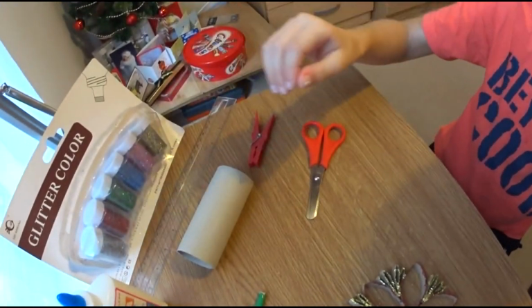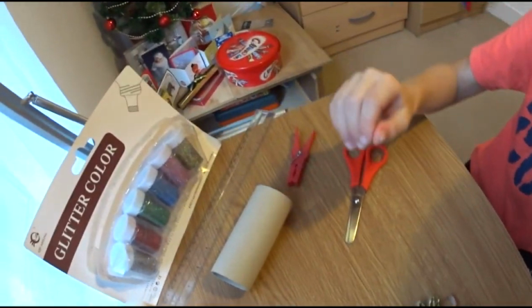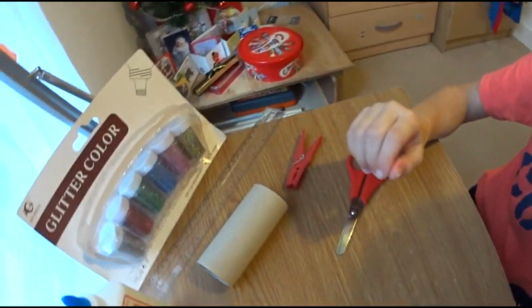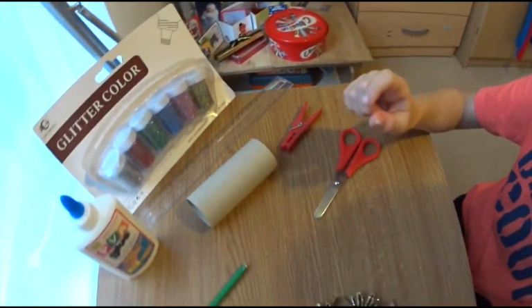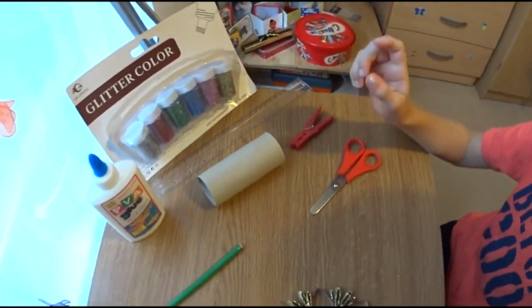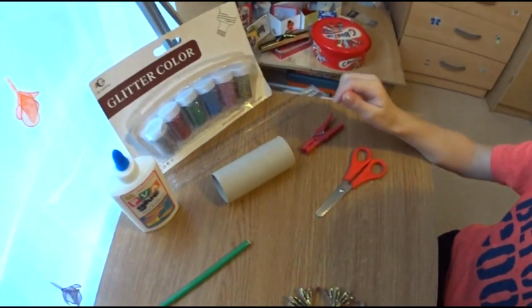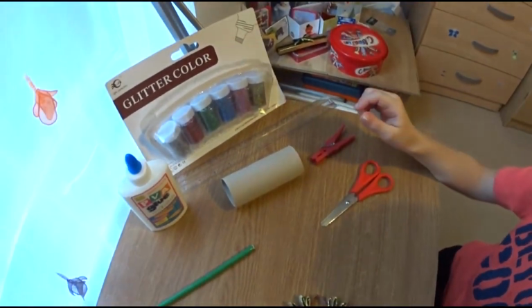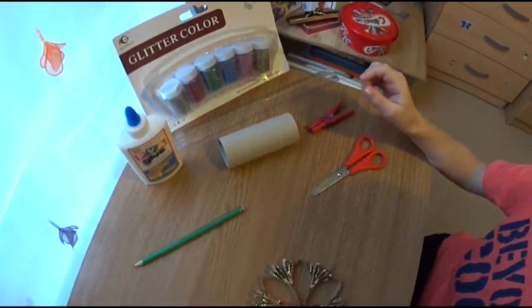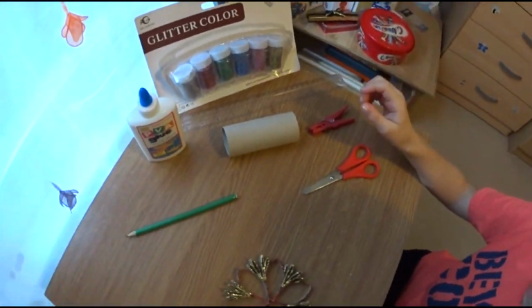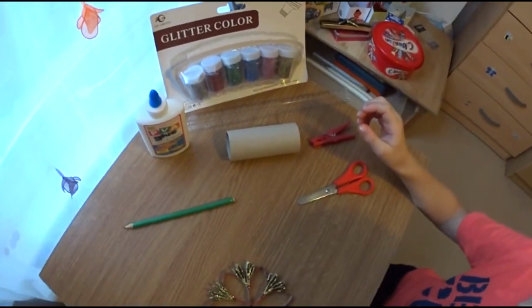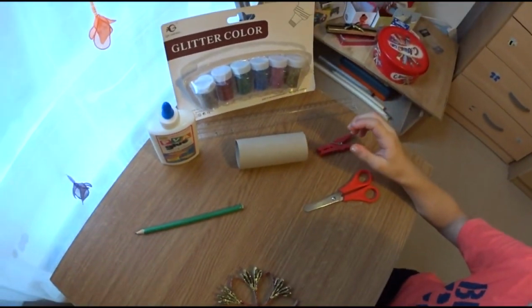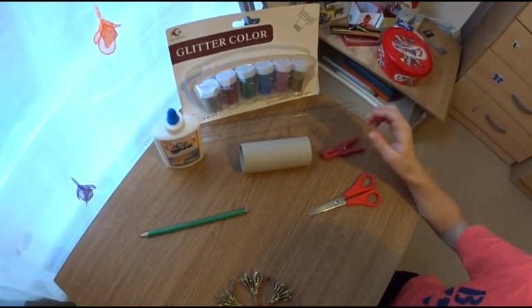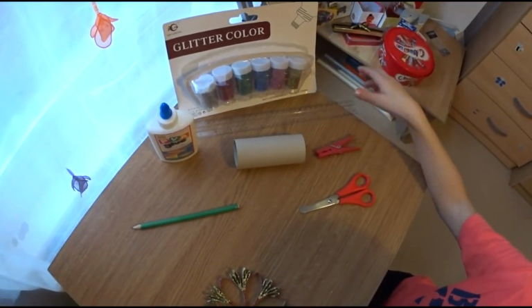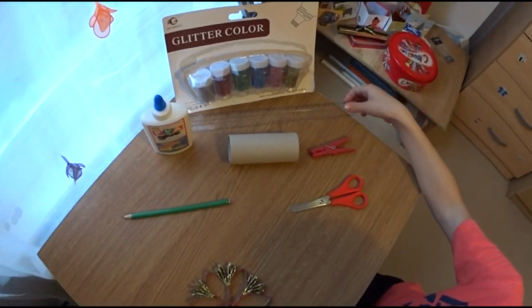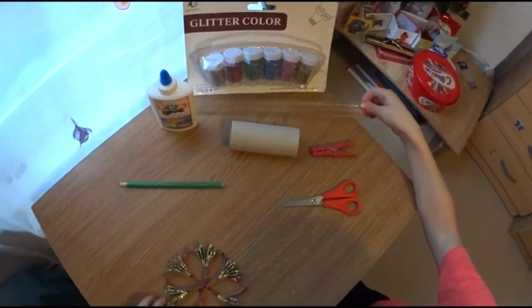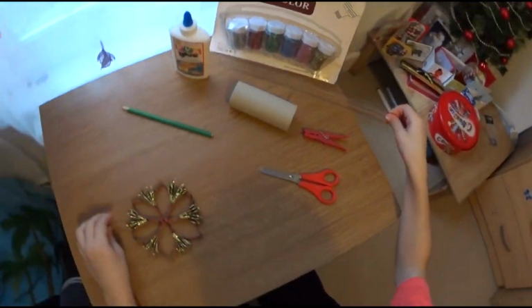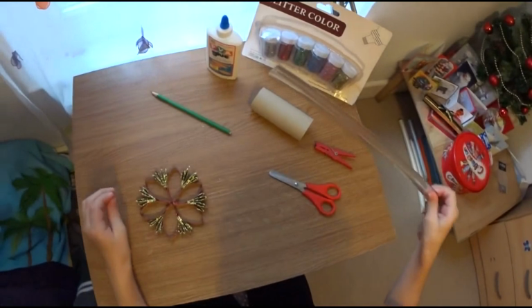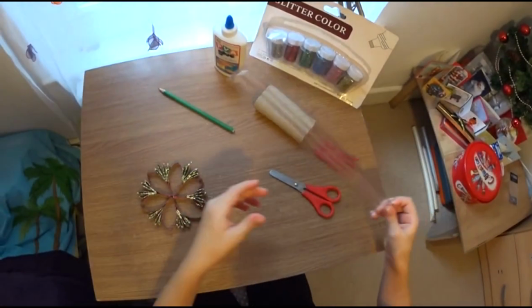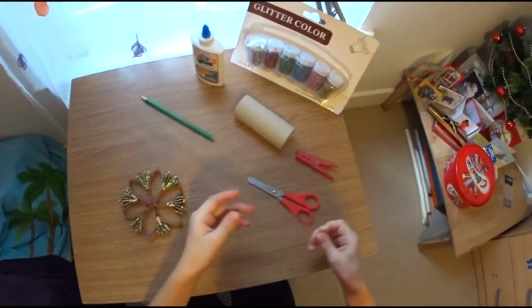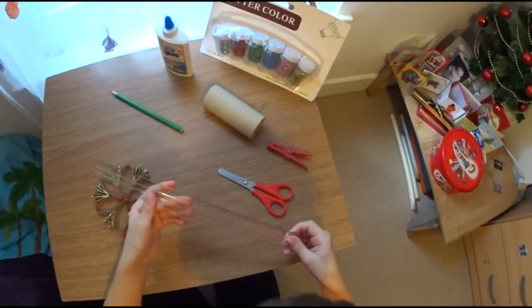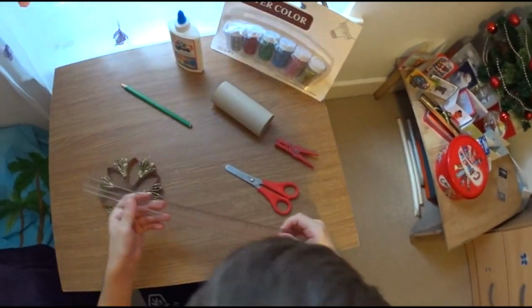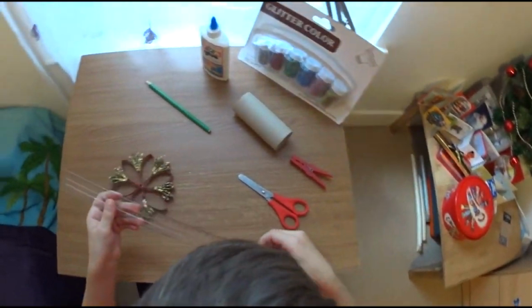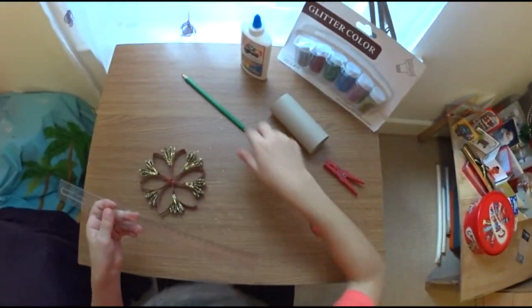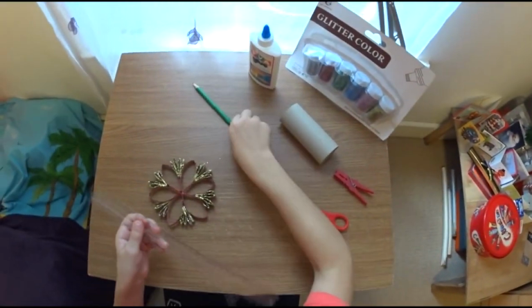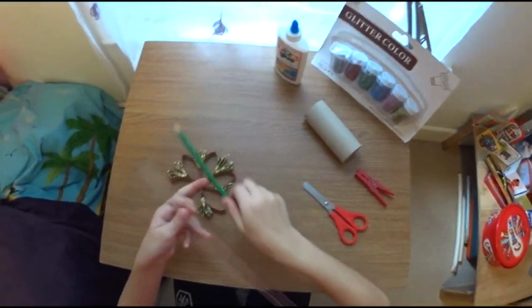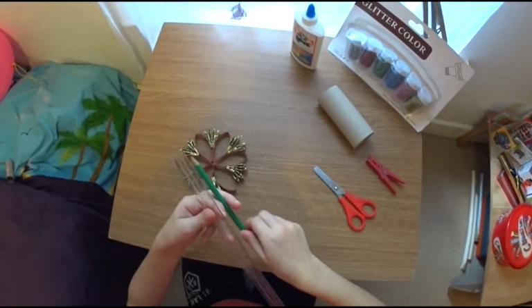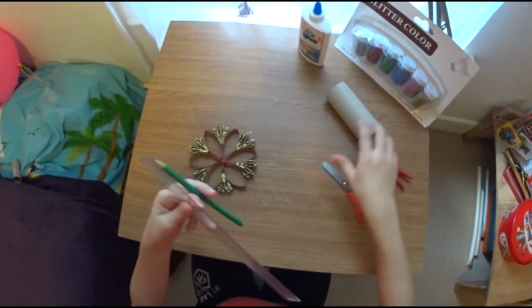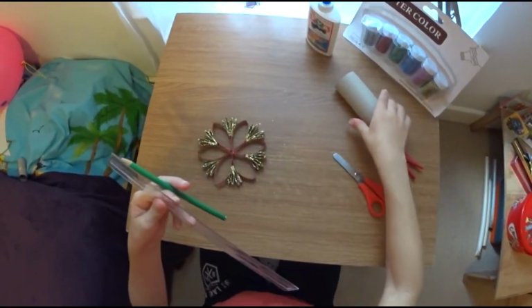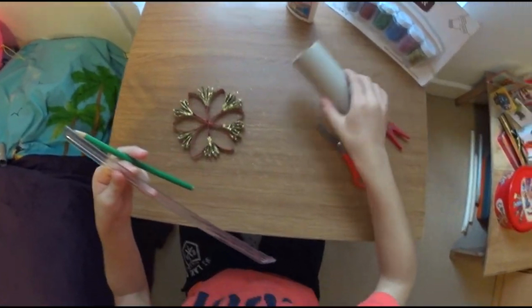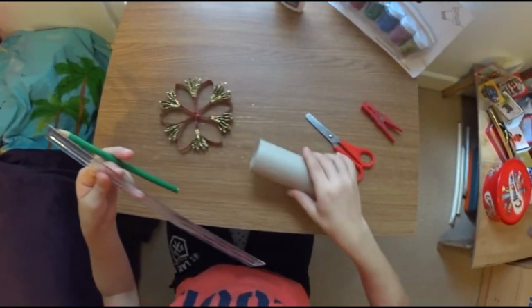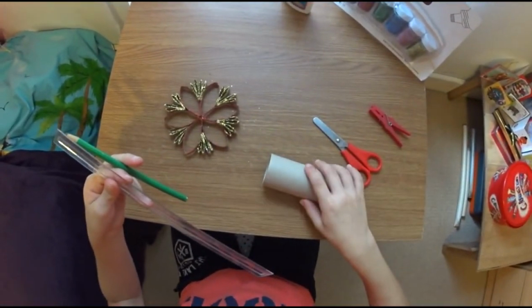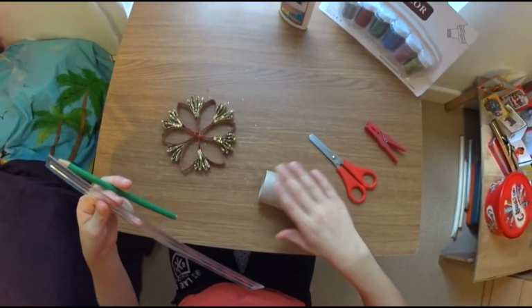Okay, let's start. First we're getting a ruler, a pencil, and a toilet roll.